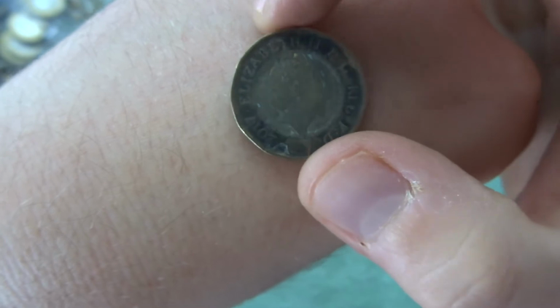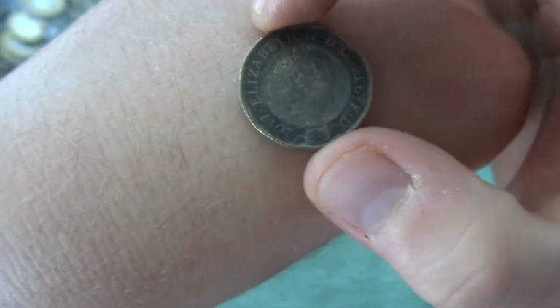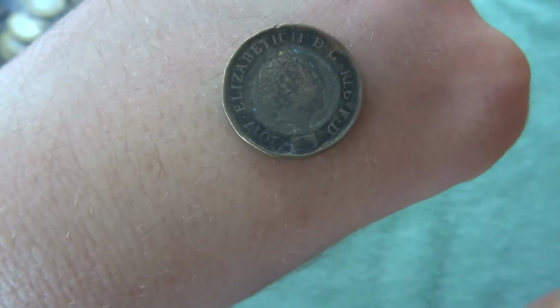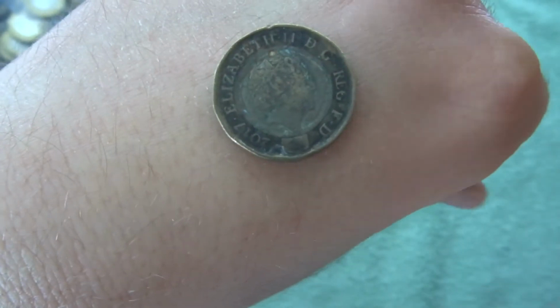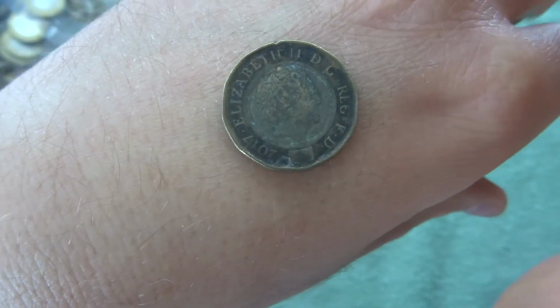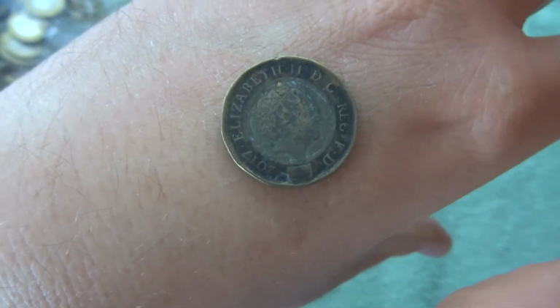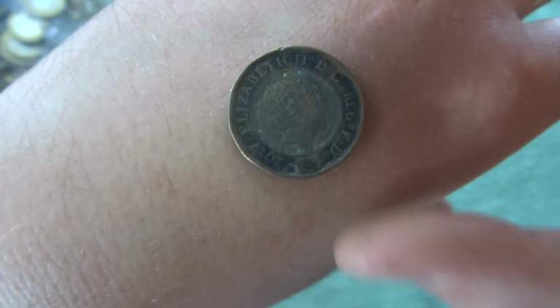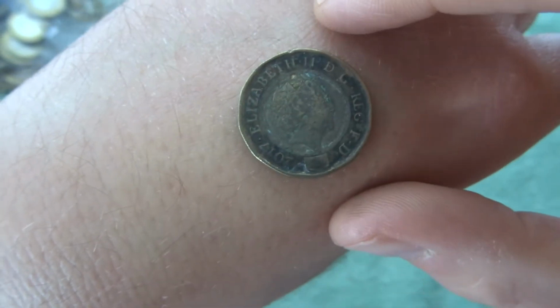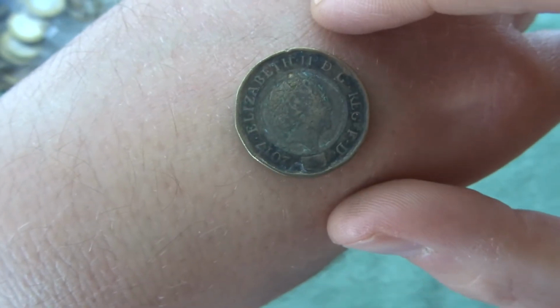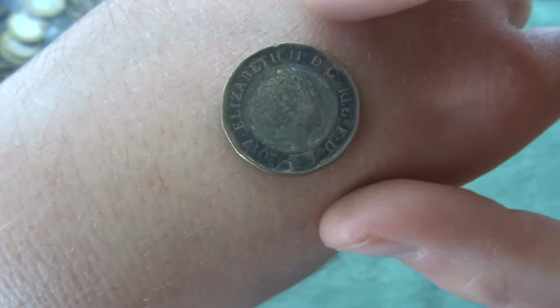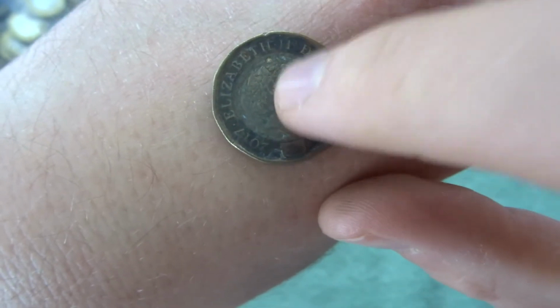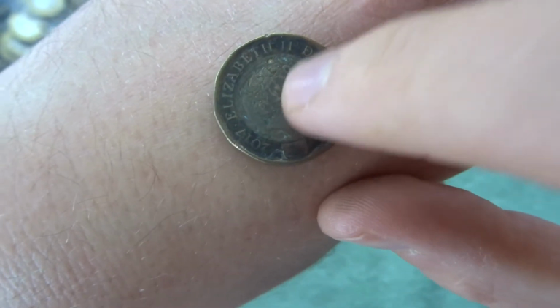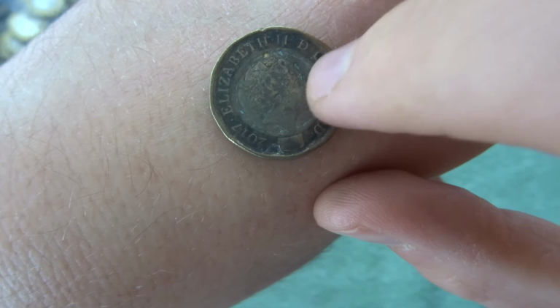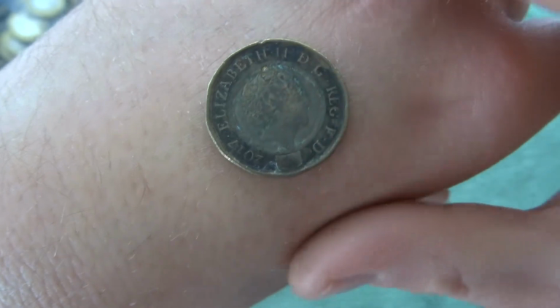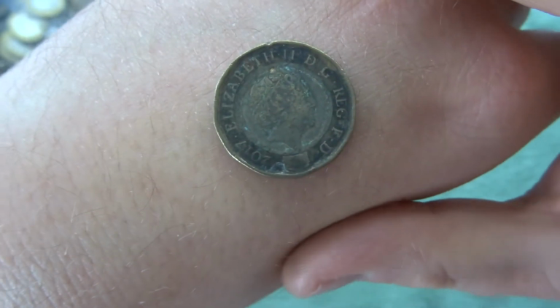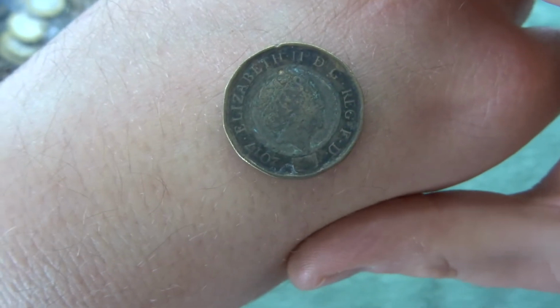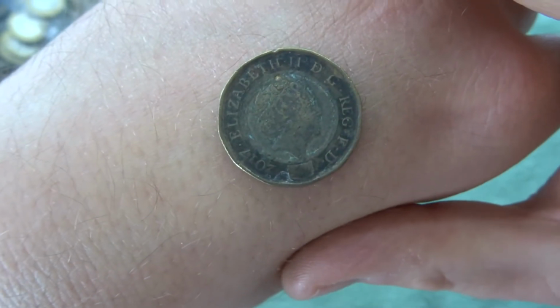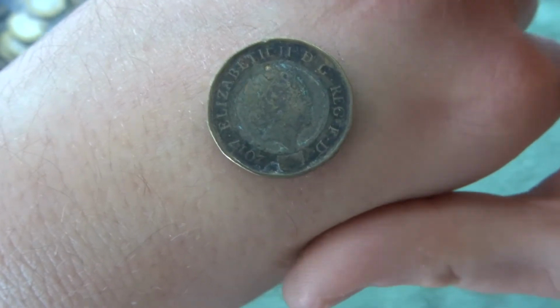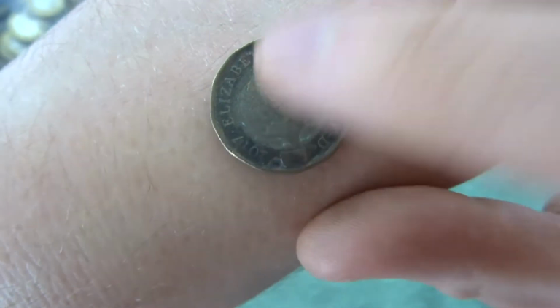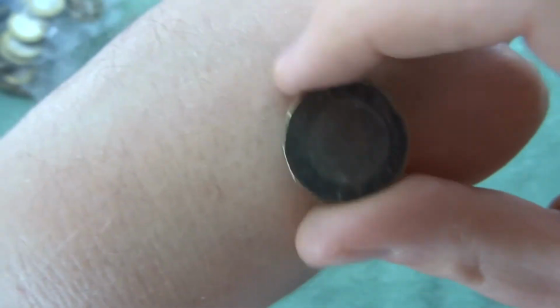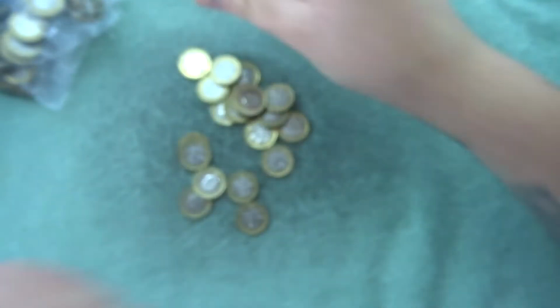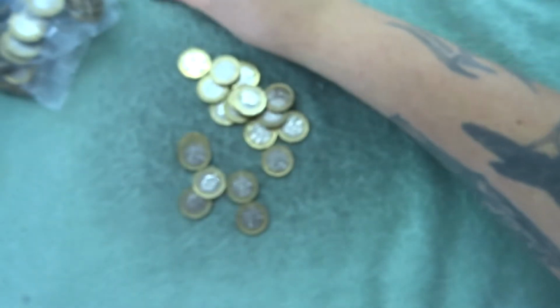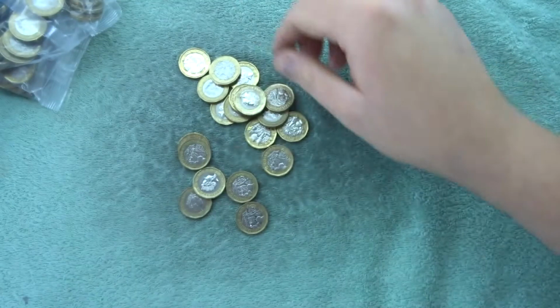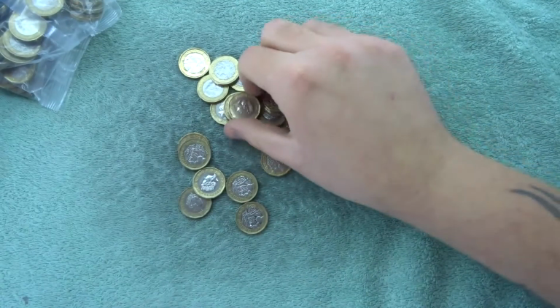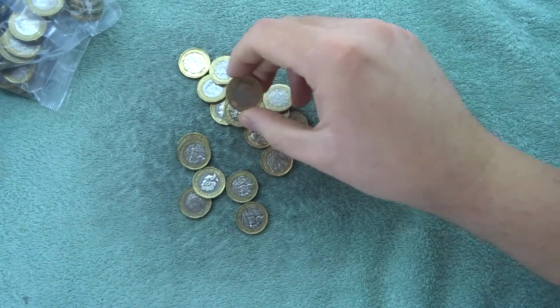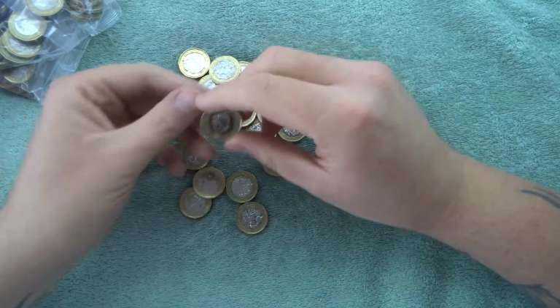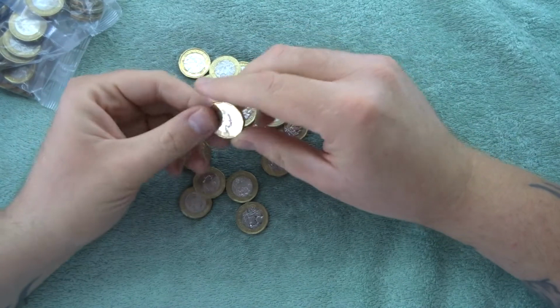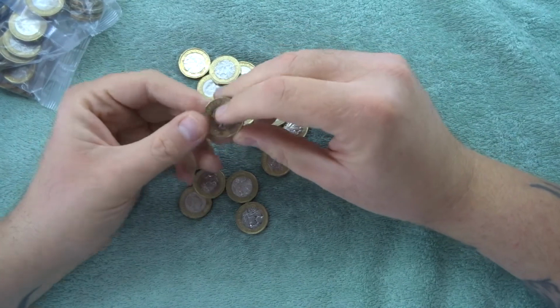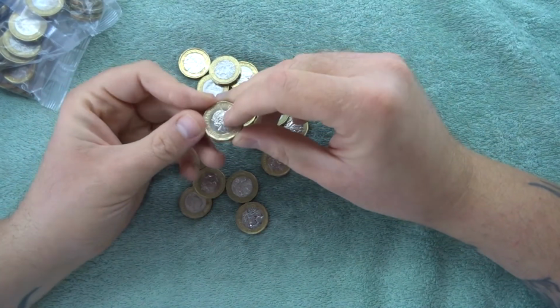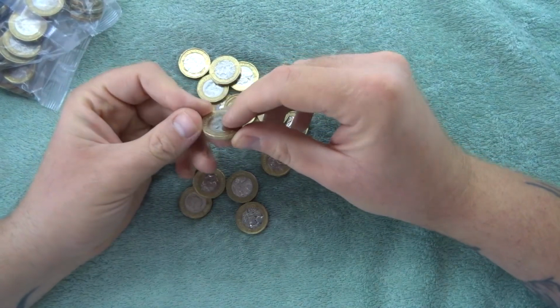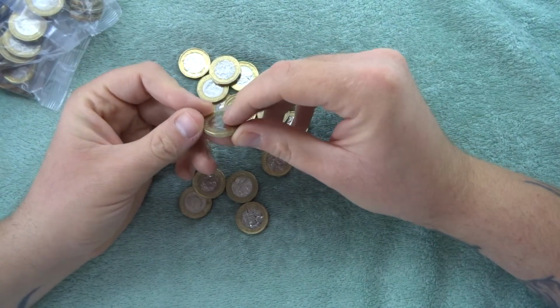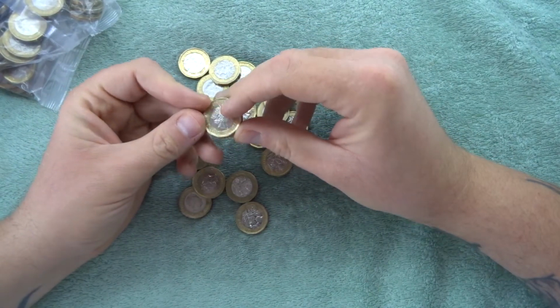I'm thinking of doing a series where we find these super dirty ones and see if we can bring them back to life. I think I'm gonna put that one aside. I don't know if it's dirty or...